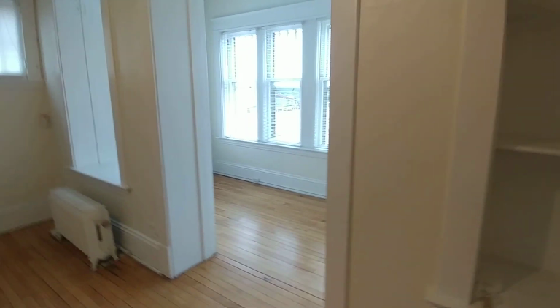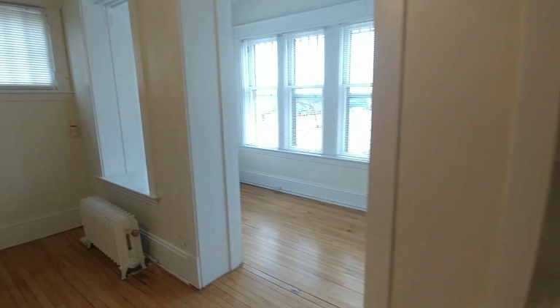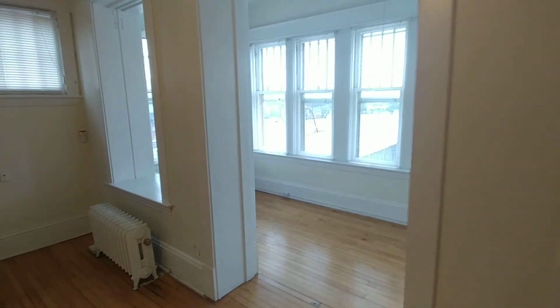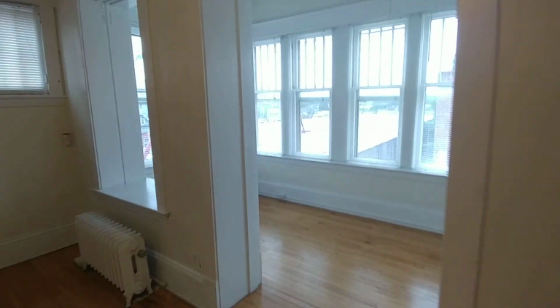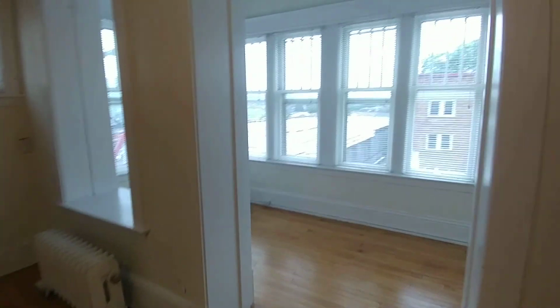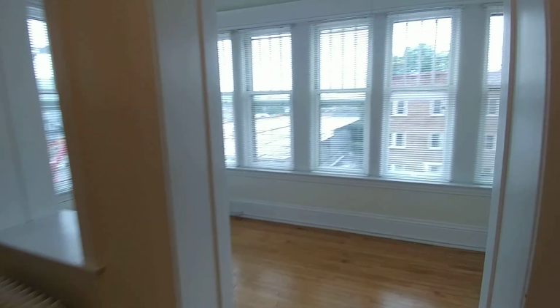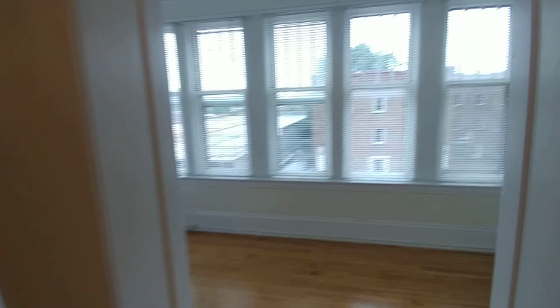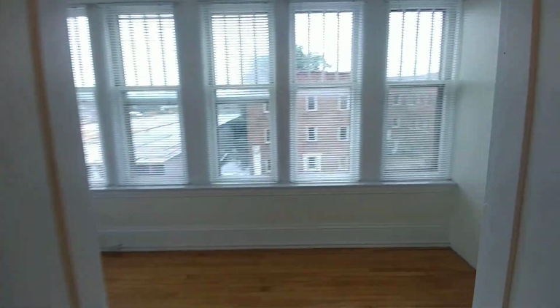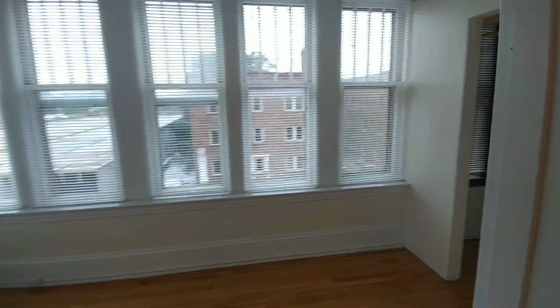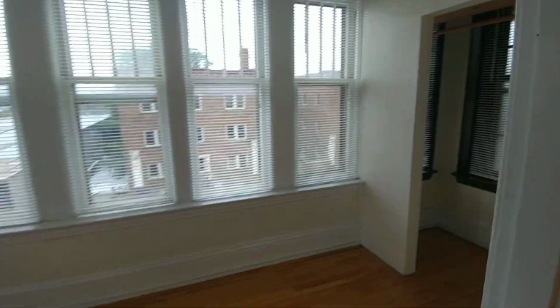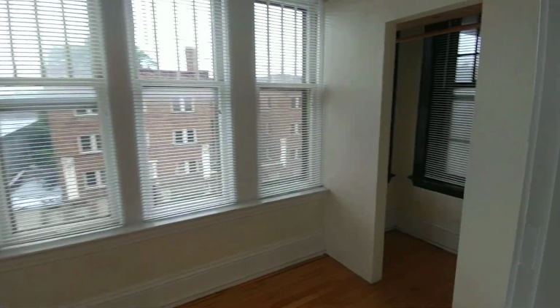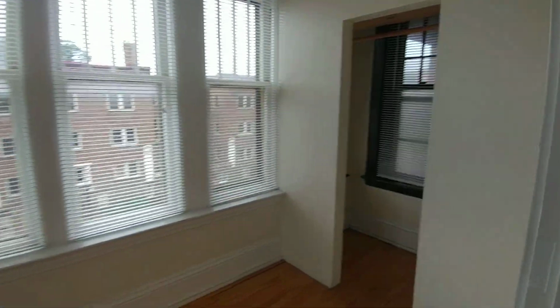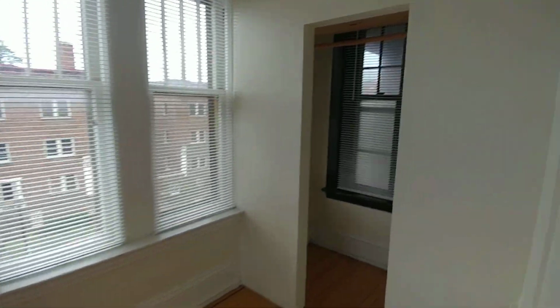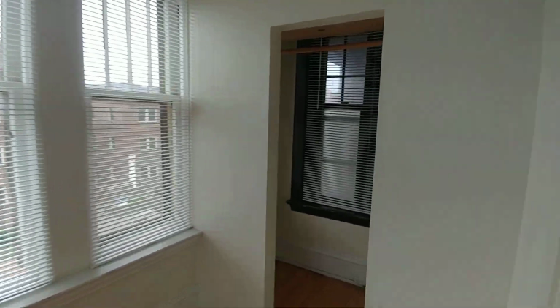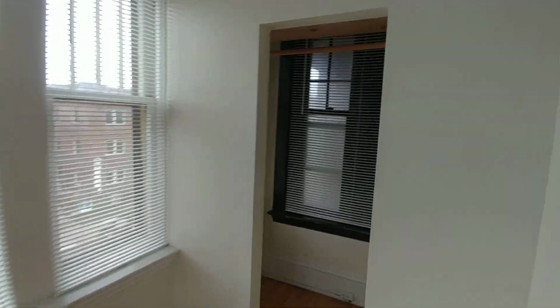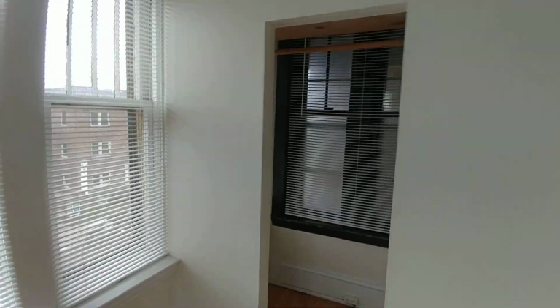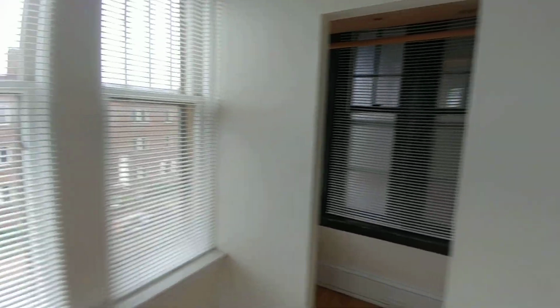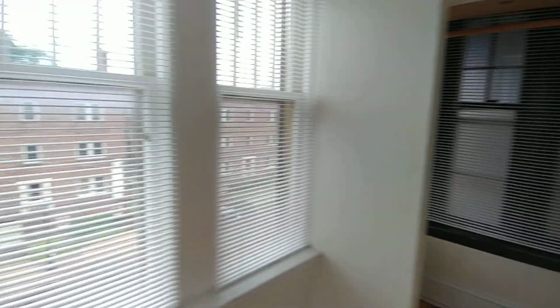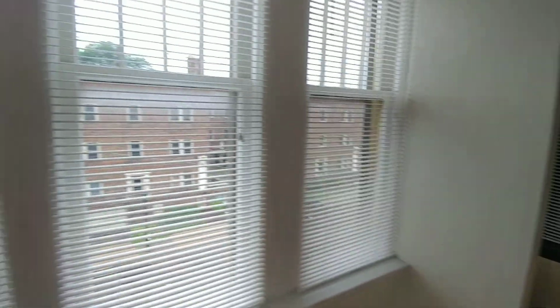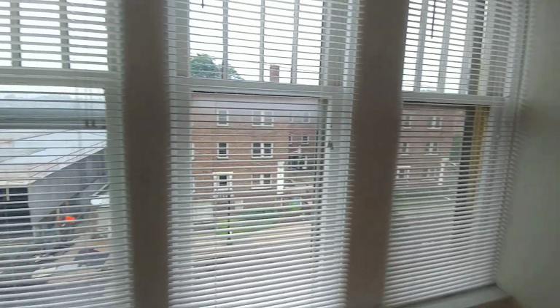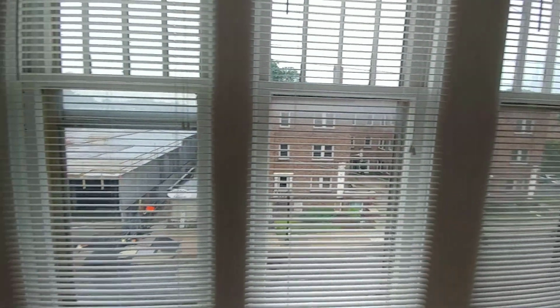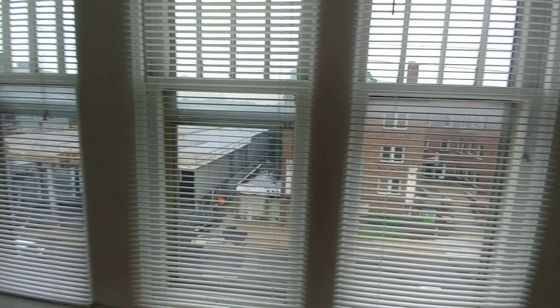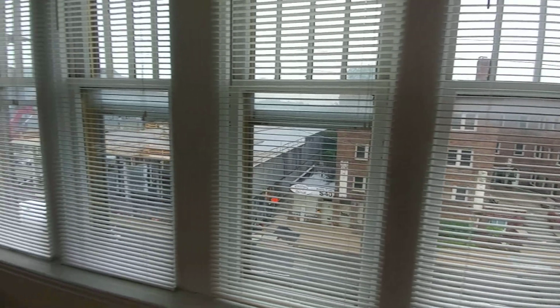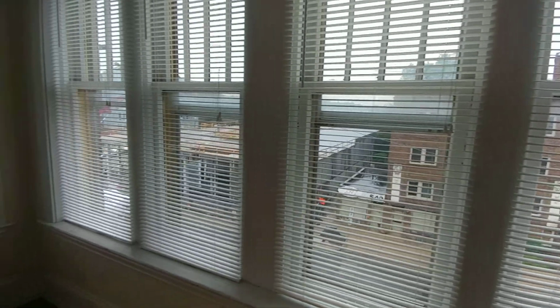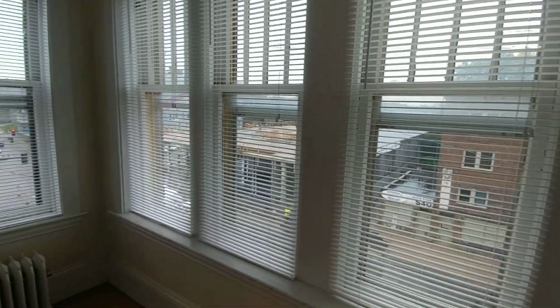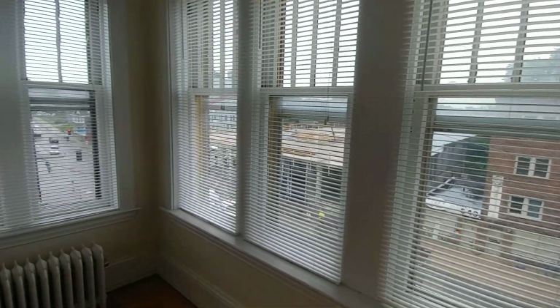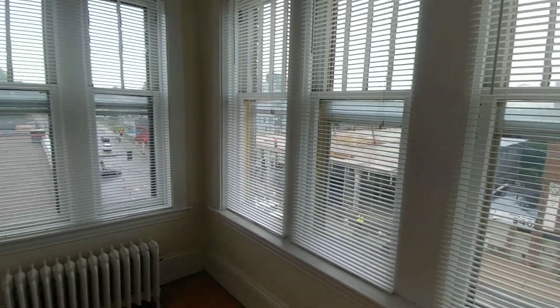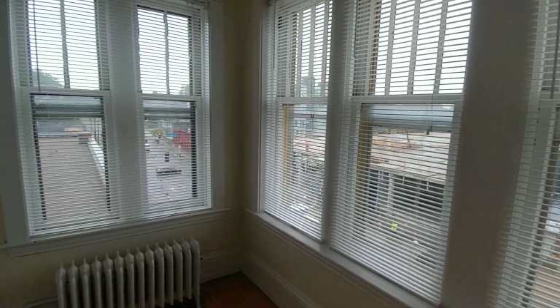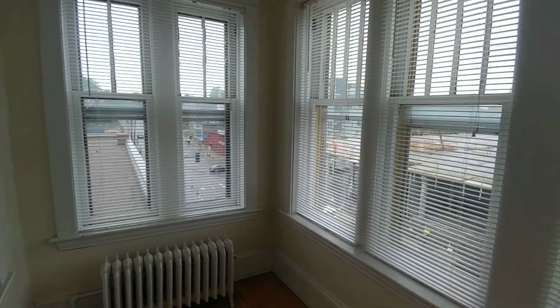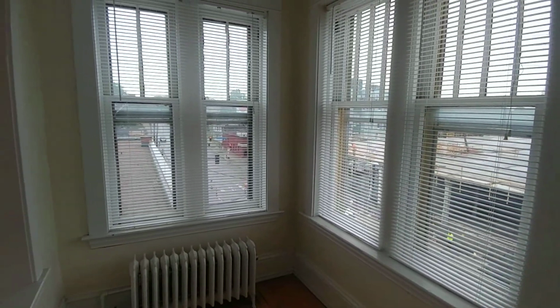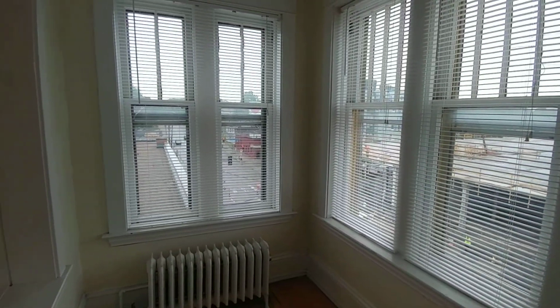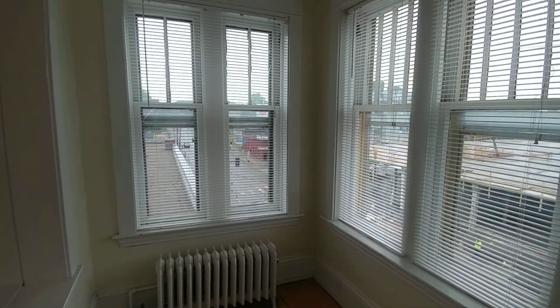We continue through to the sunroom space. There's a closet off of the sunroom and obviously a ton of windows that overlooks Lindale and West Franklin.